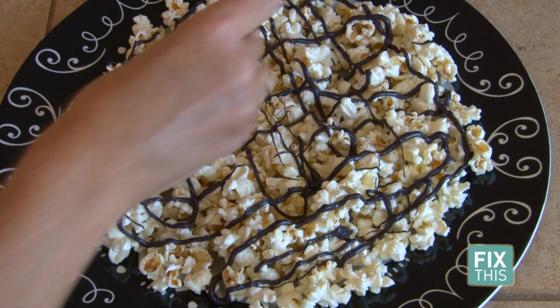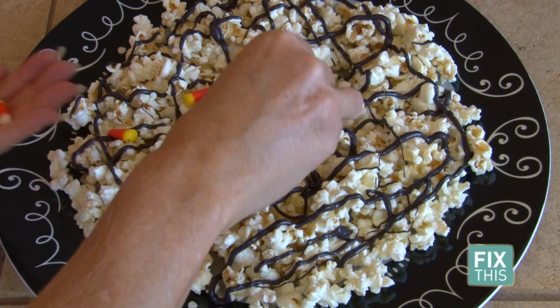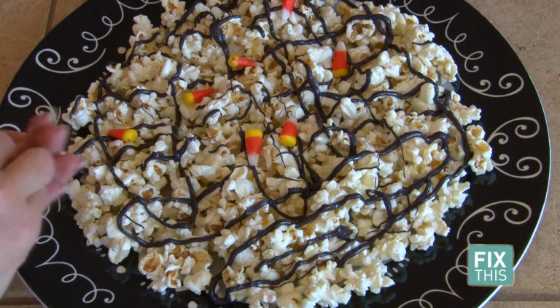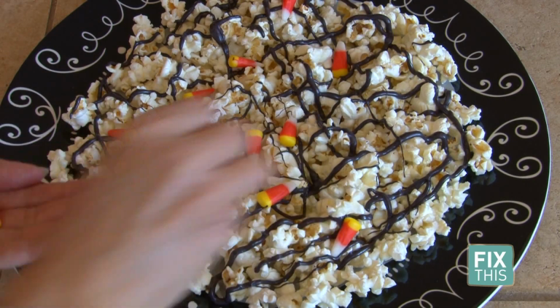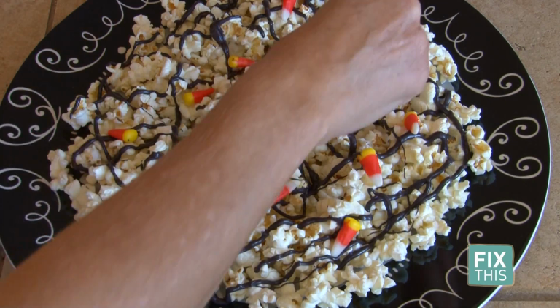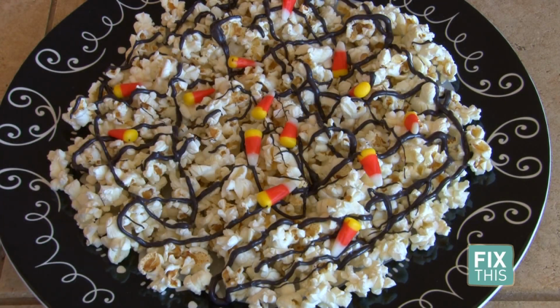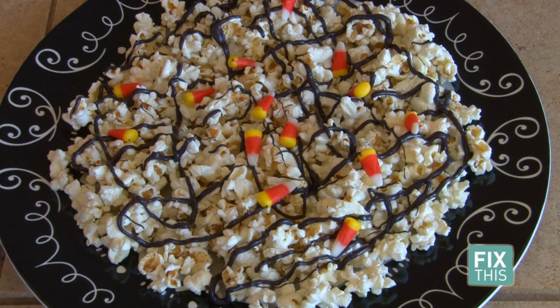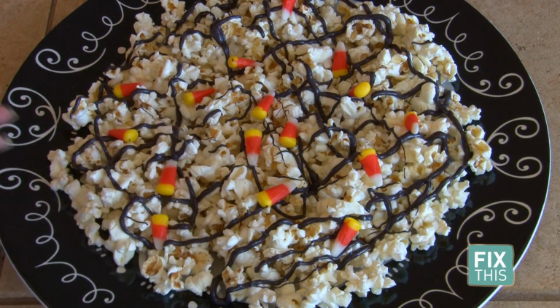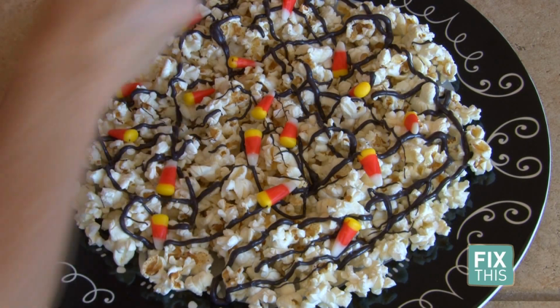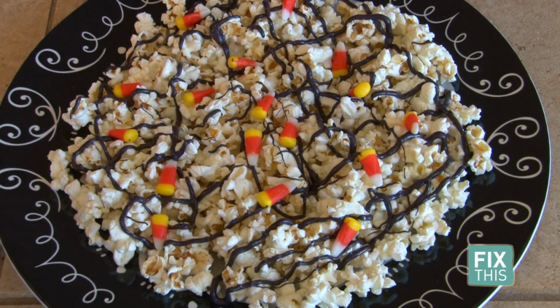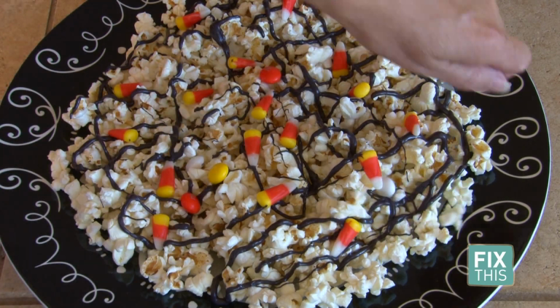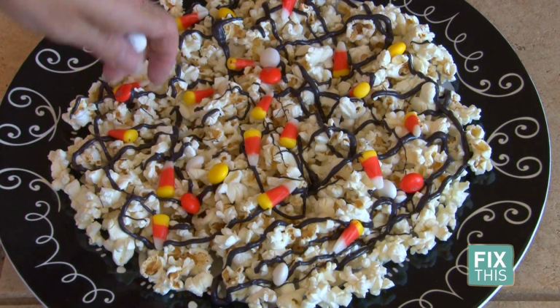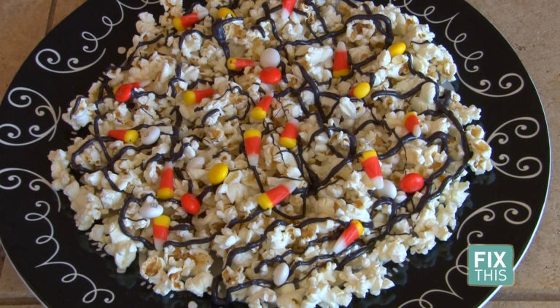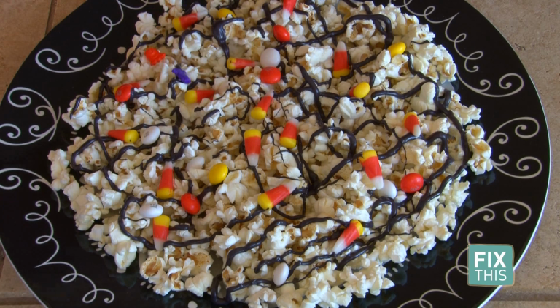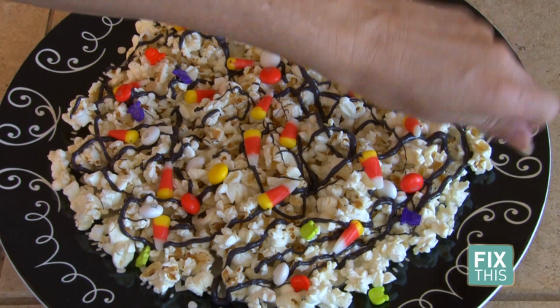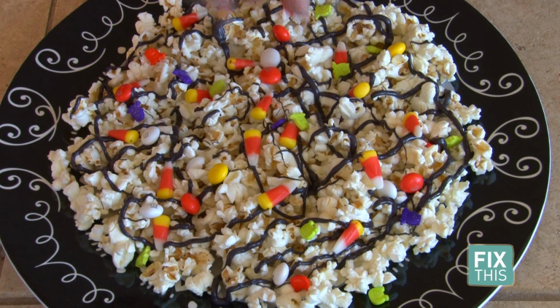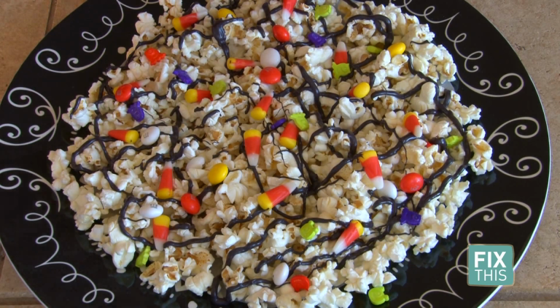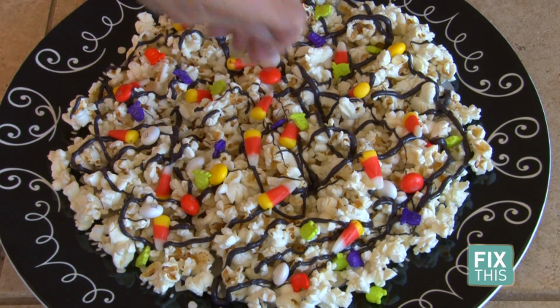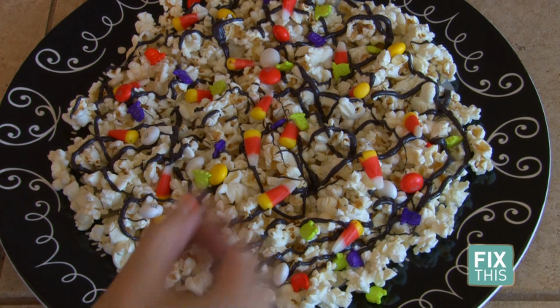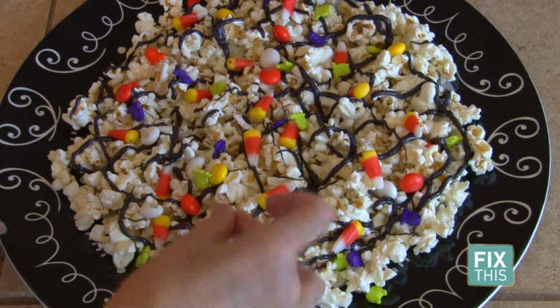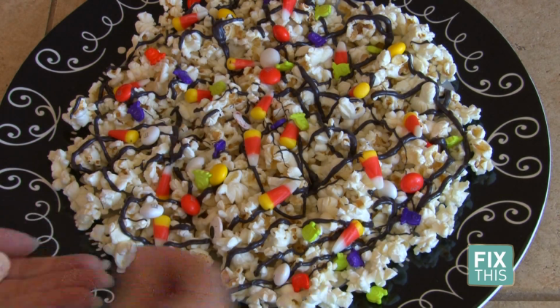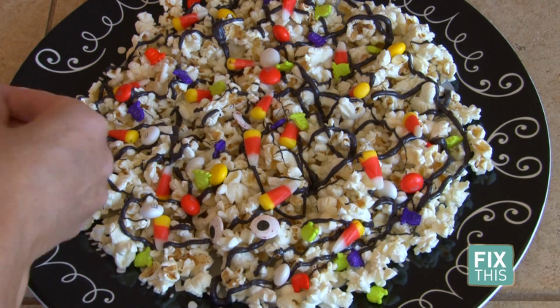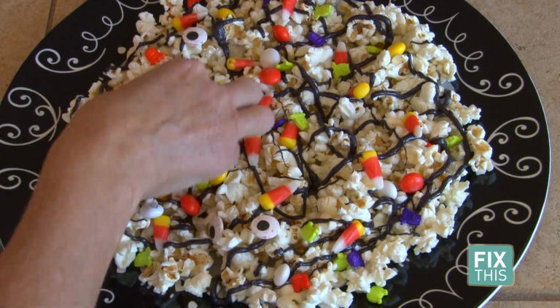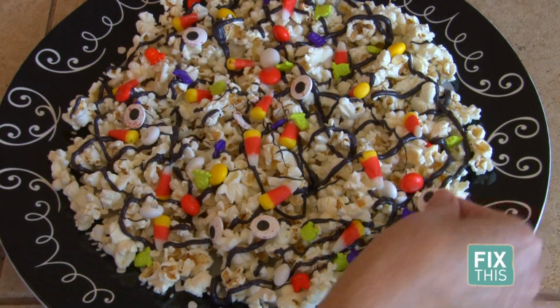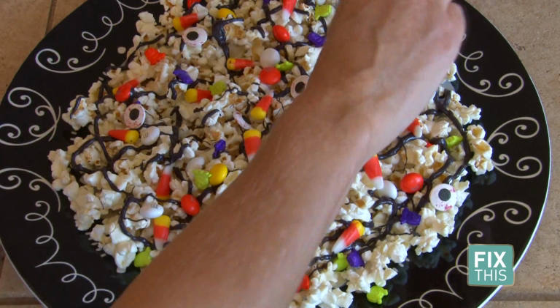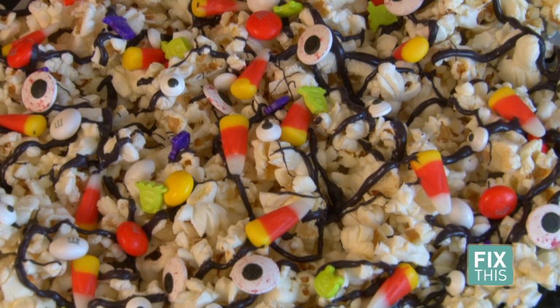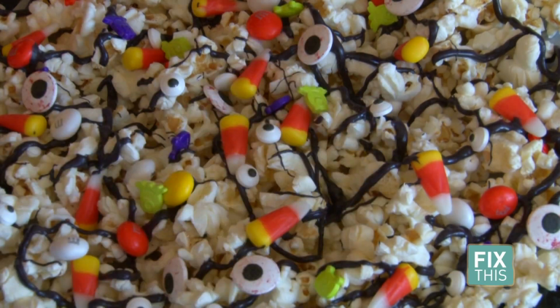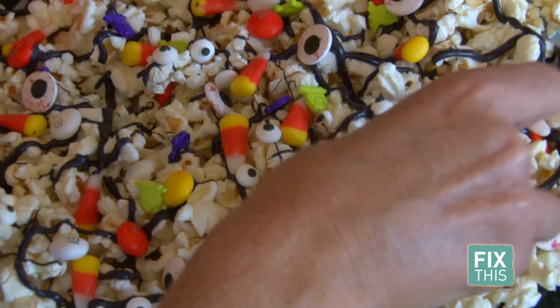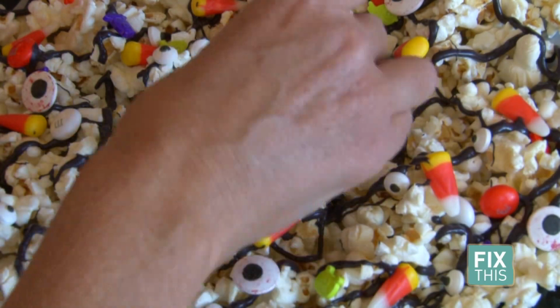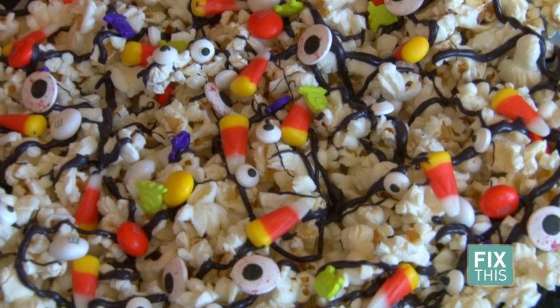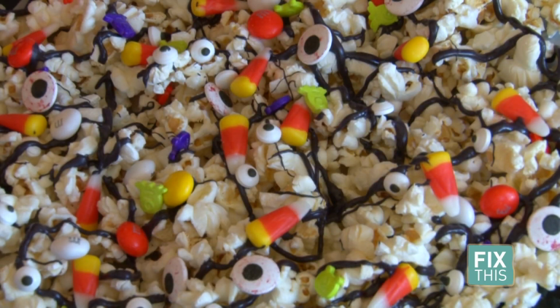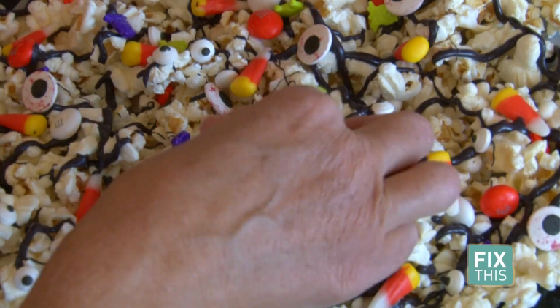This is the fun part. Sprinkle the candy all over the popcorn. I made sure to lay the eyes out so they were faced up, or else they might just not face the right direction.